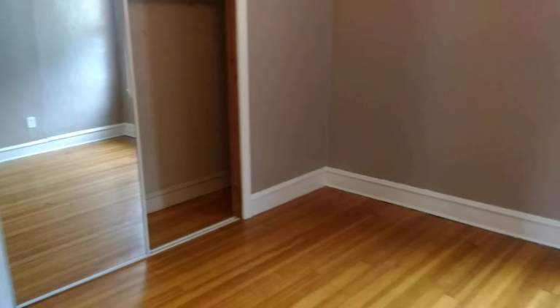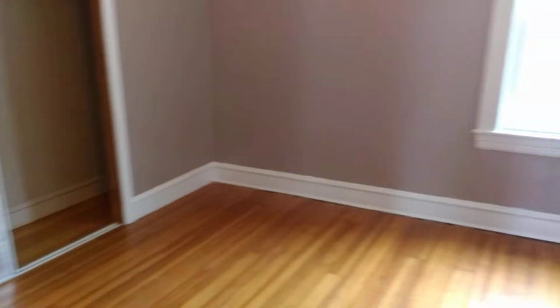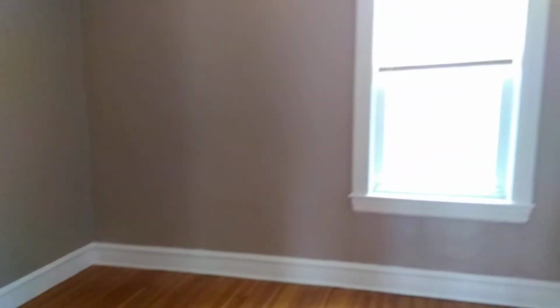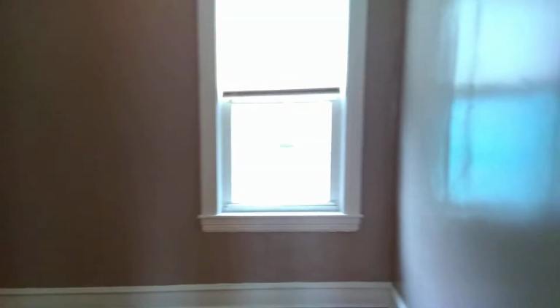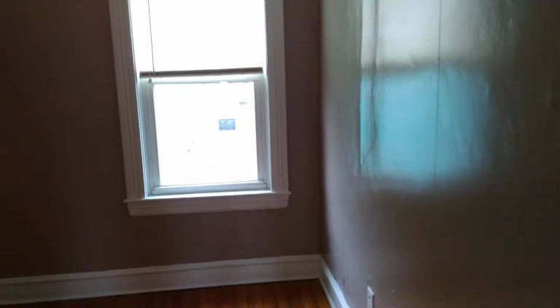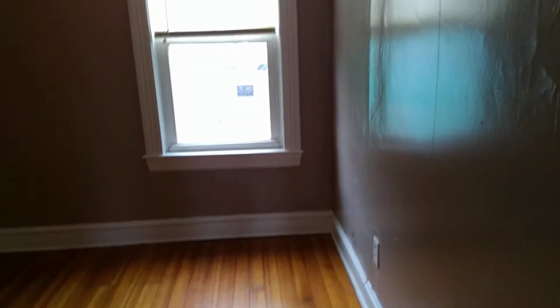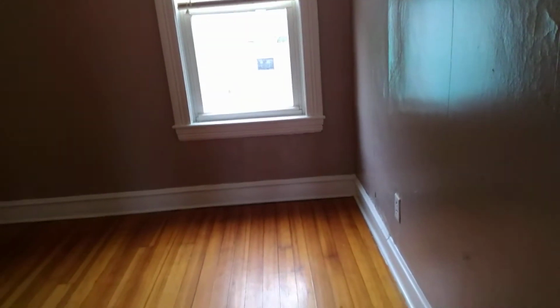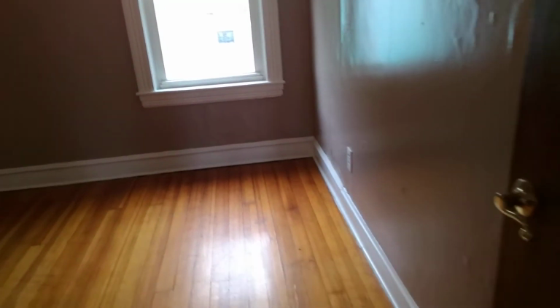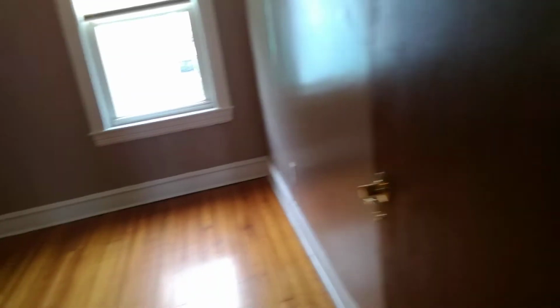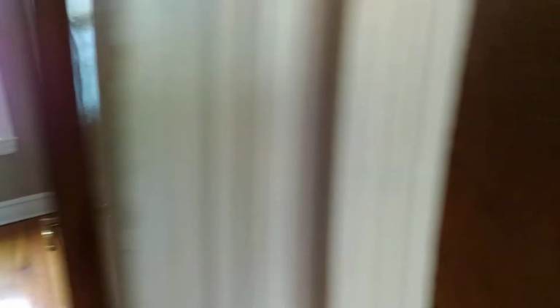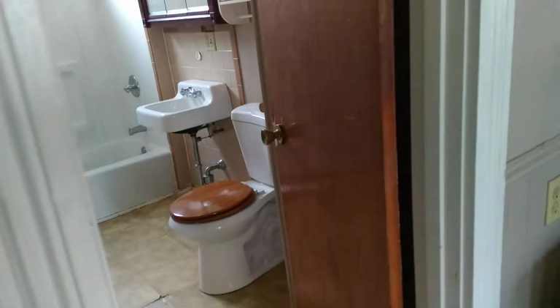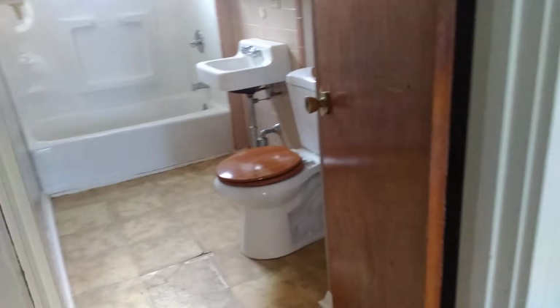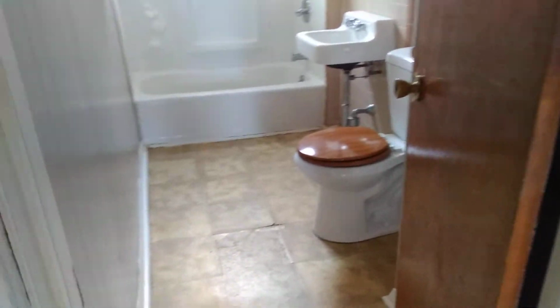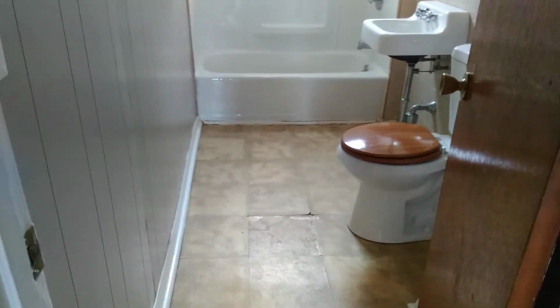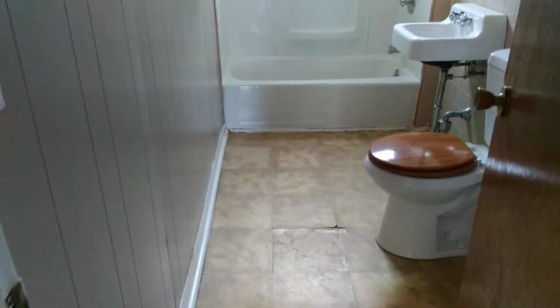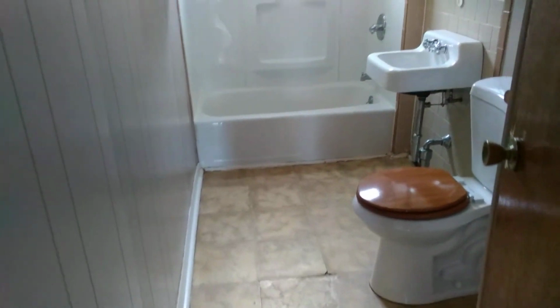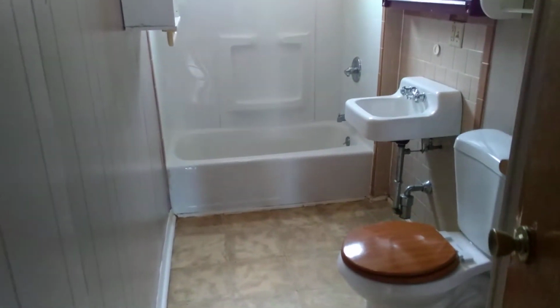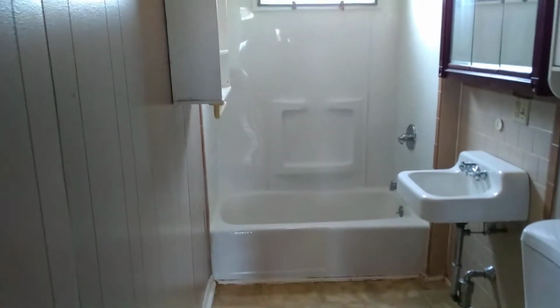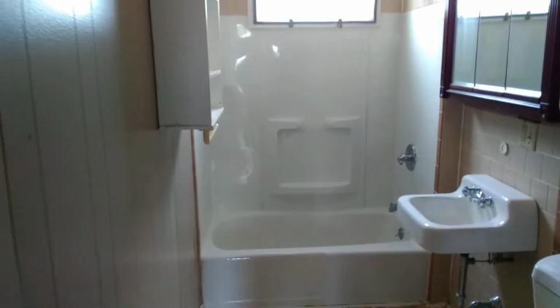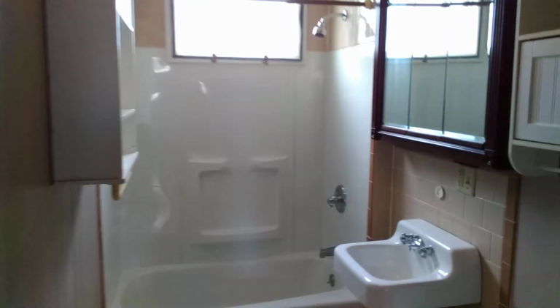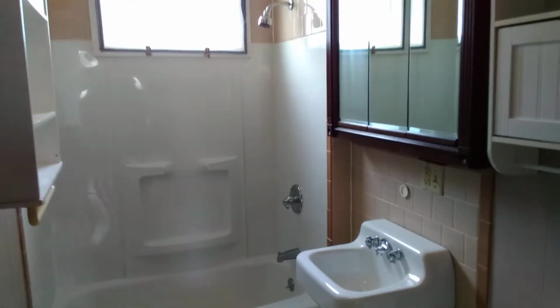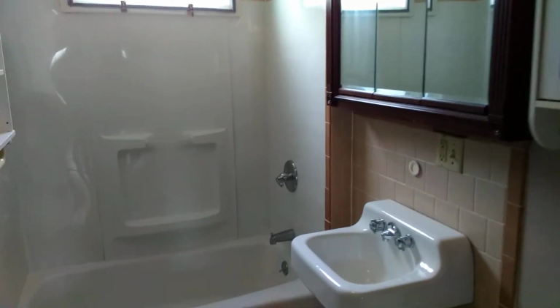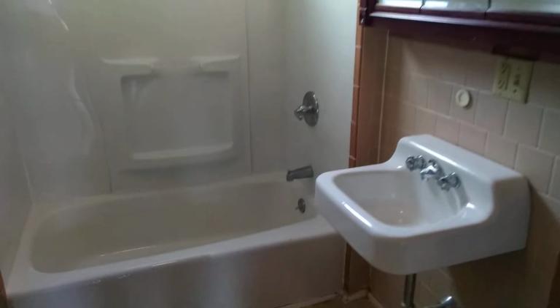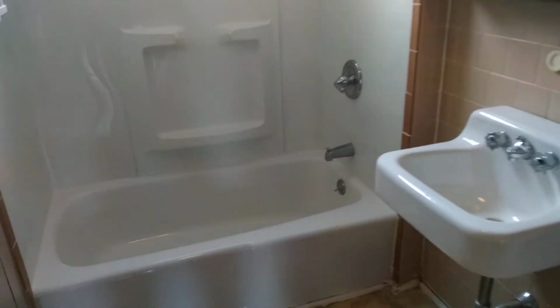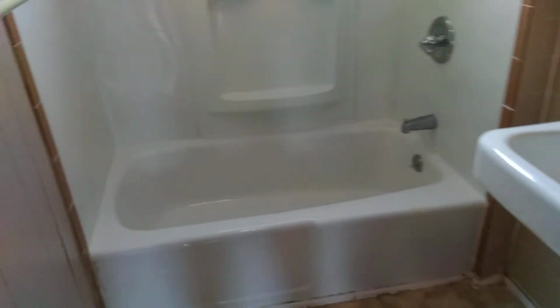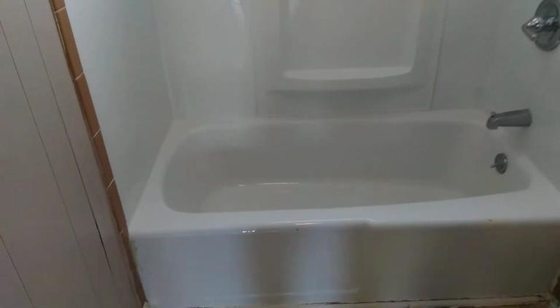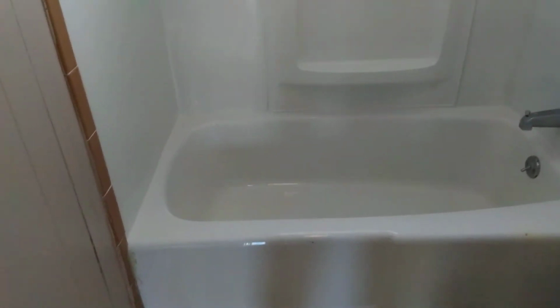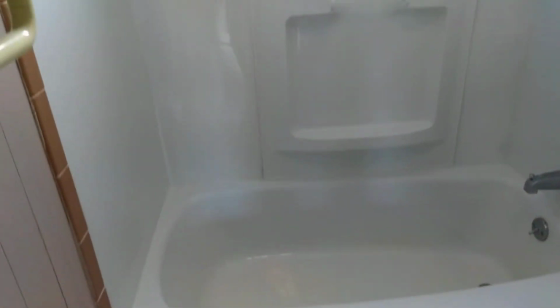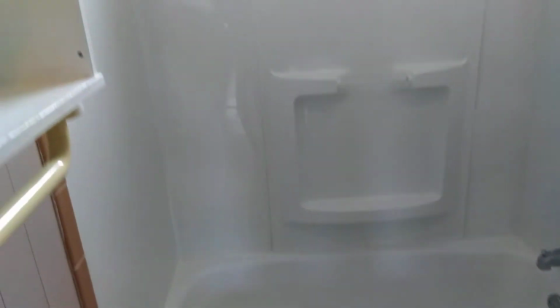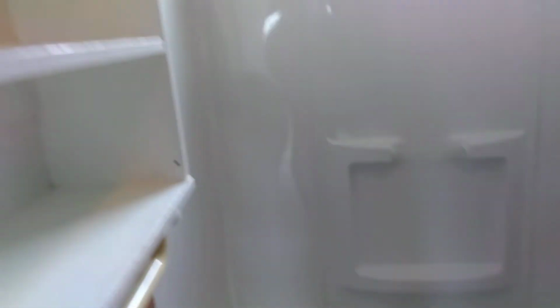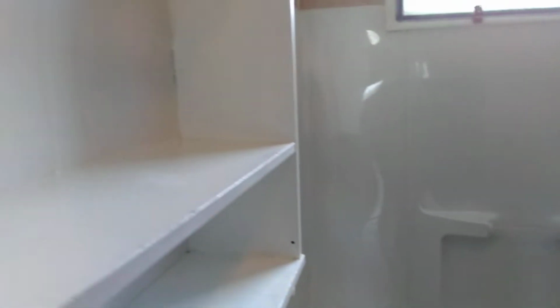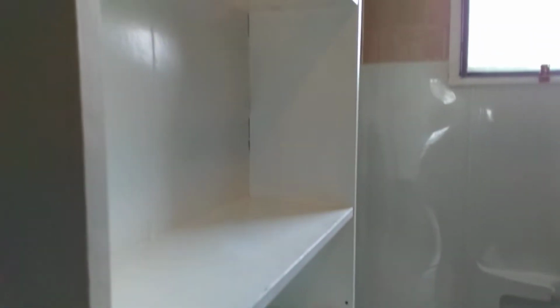You have the bathroom here, with a shower and tub combination.